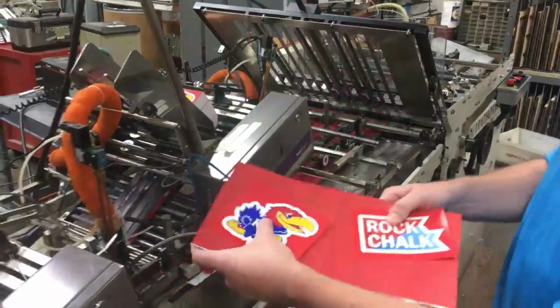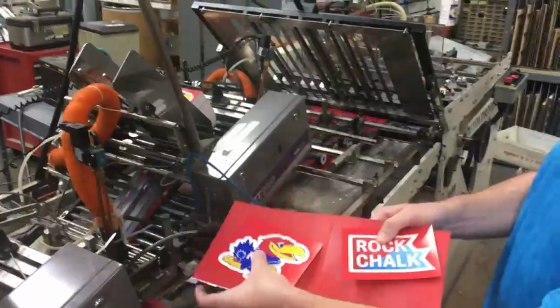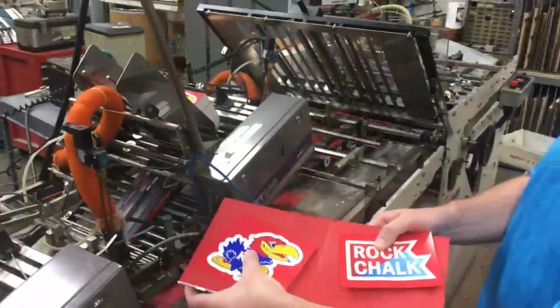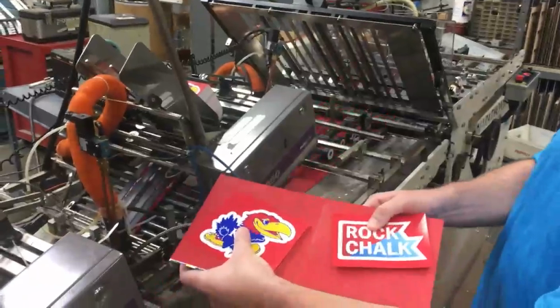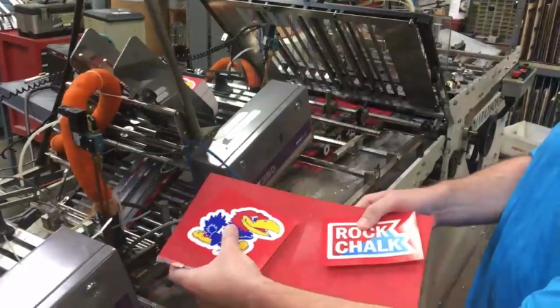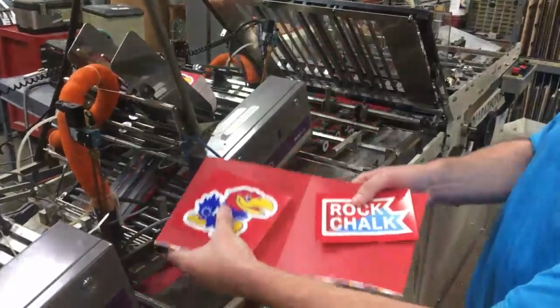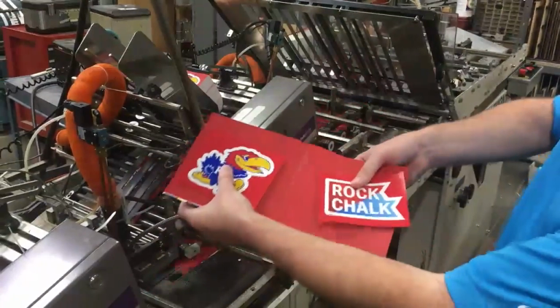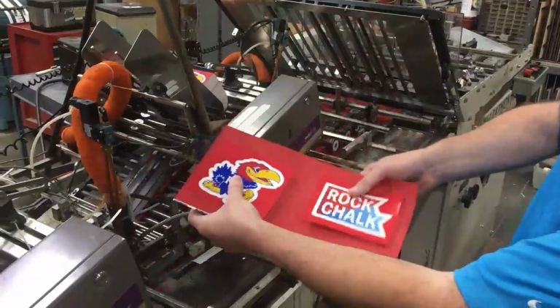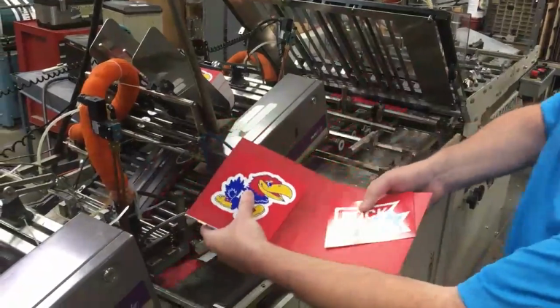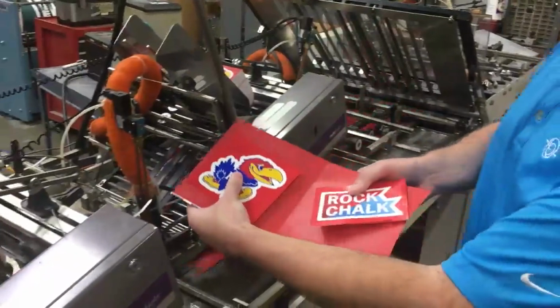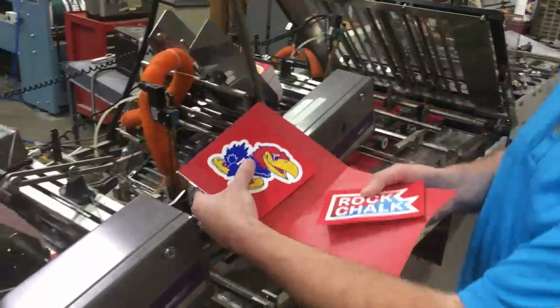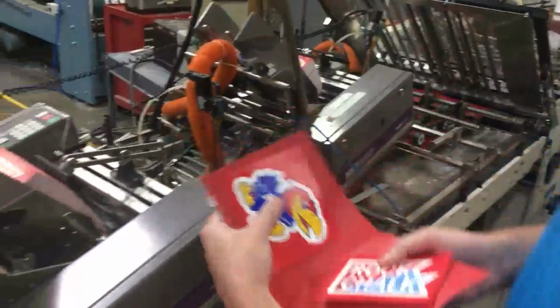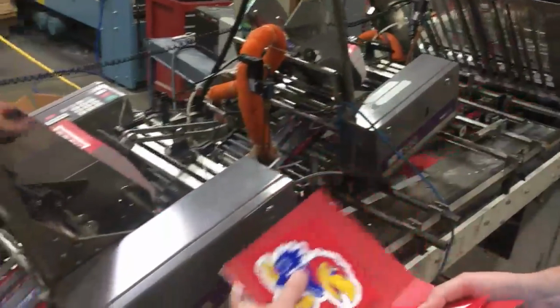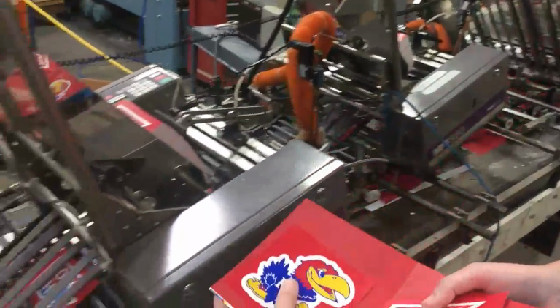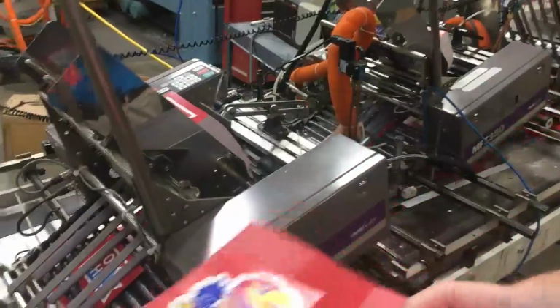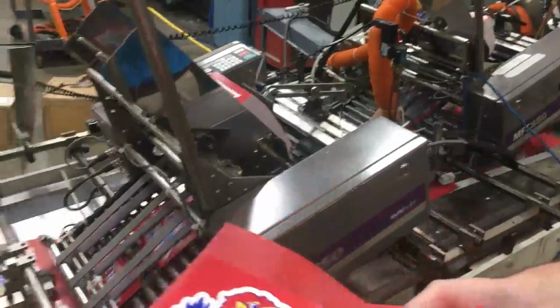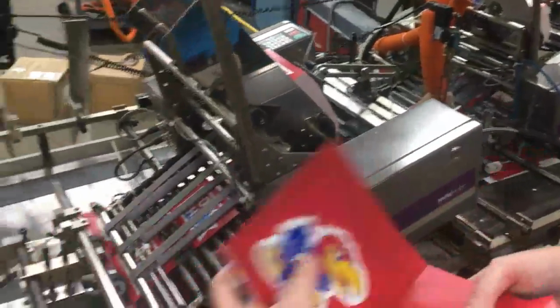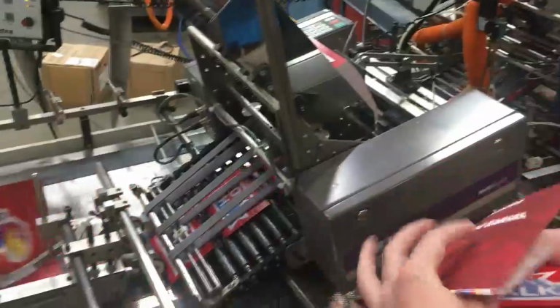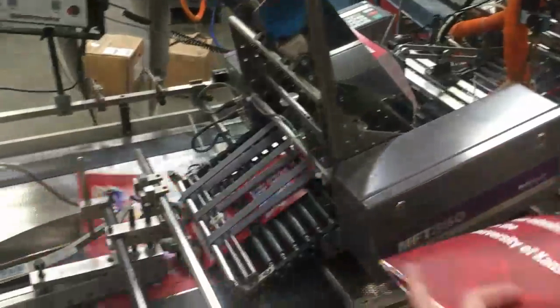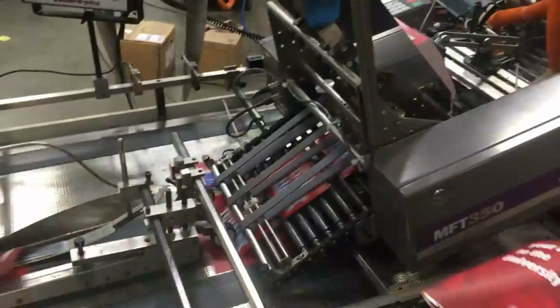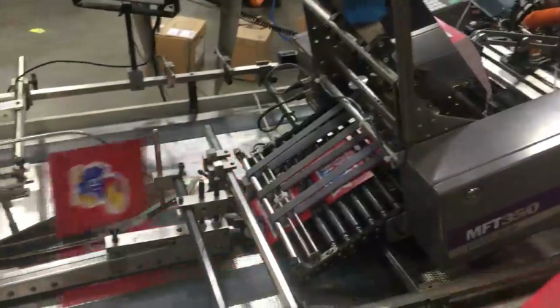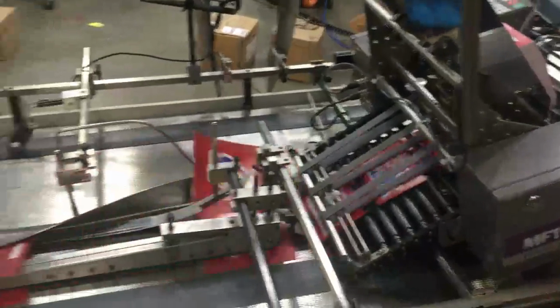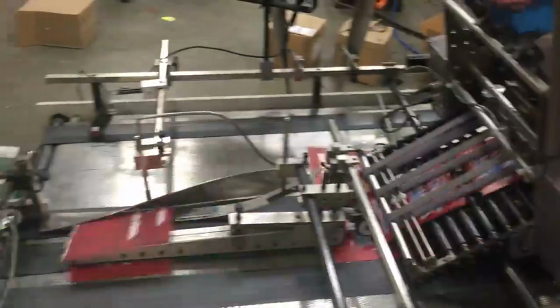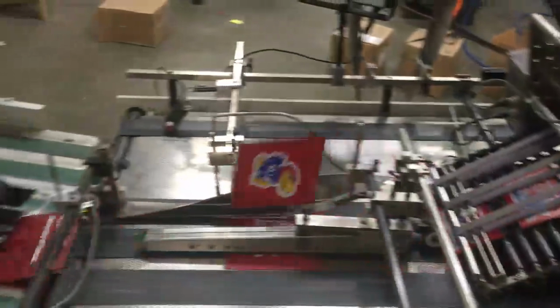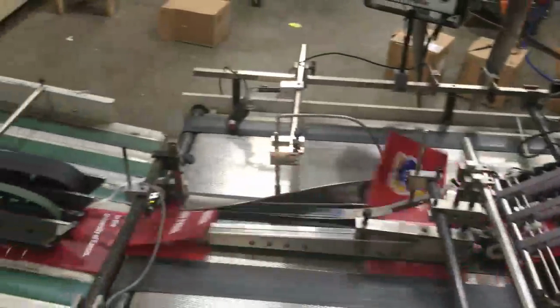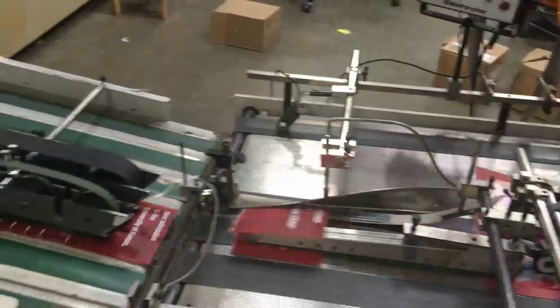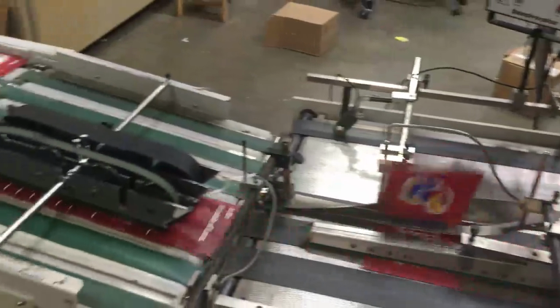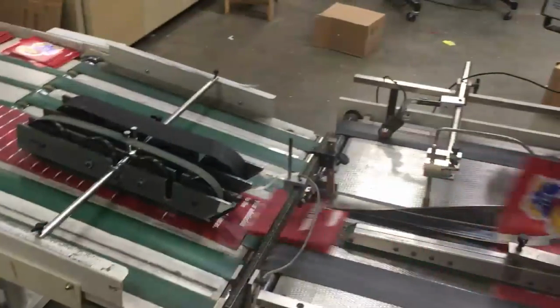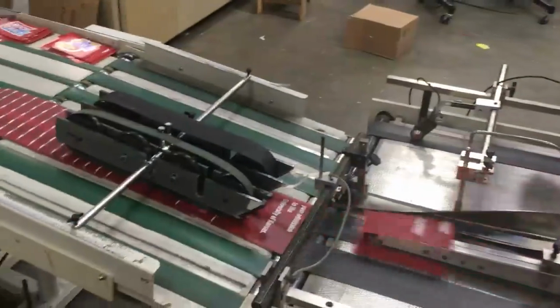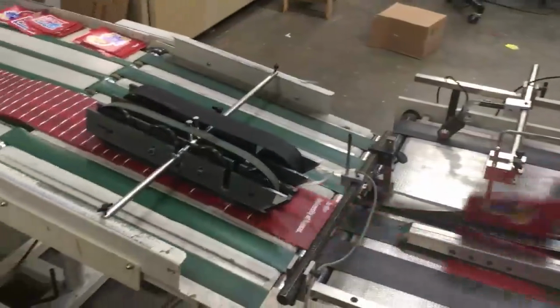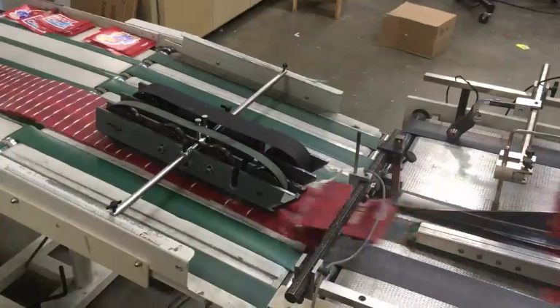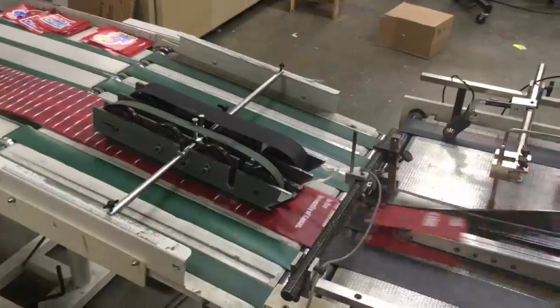The sticker goes on top of the dot of glue, each sticker gets attached, and then as the piece comes through, it goes through this plow and is plow folded closed. That'll be ready for the next step when we marry it with the rest of the booklet.